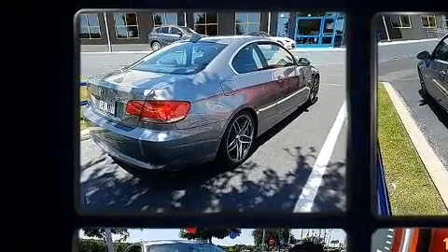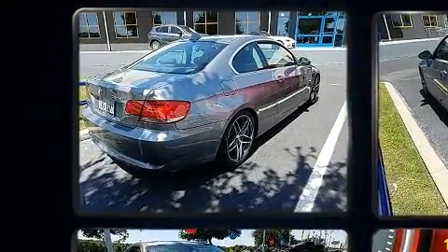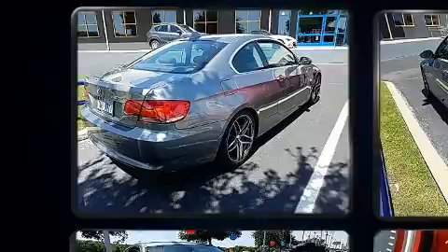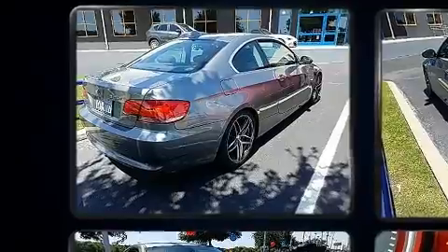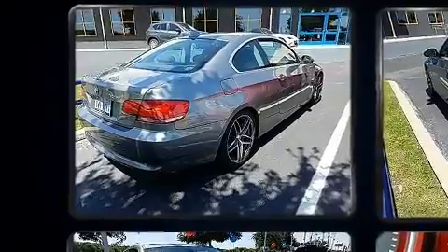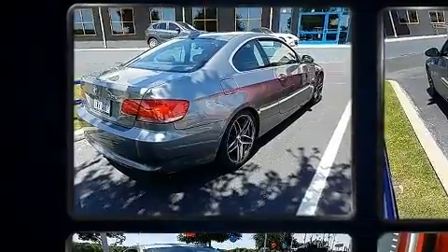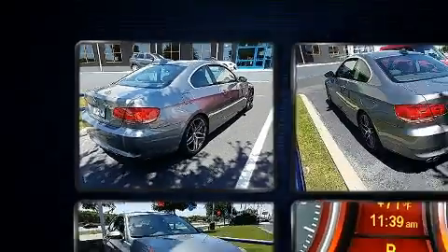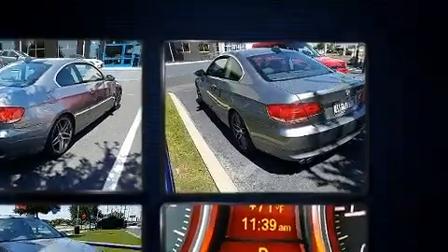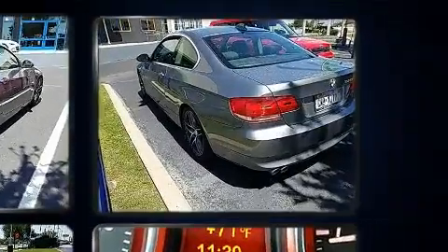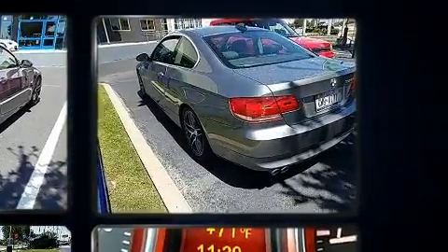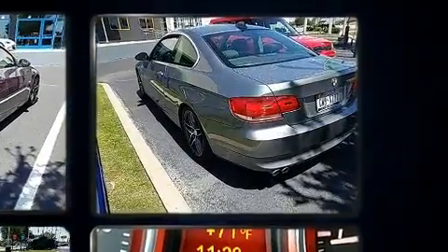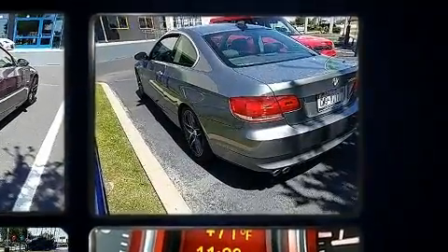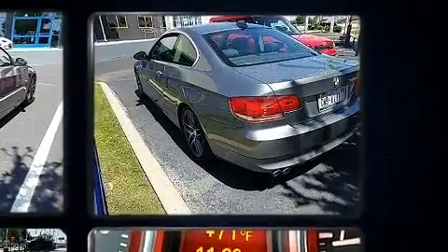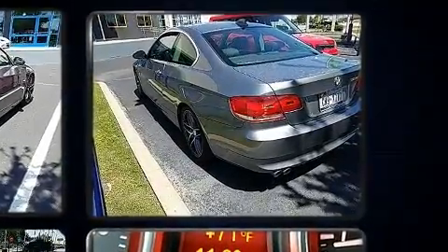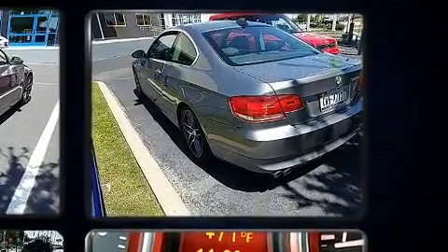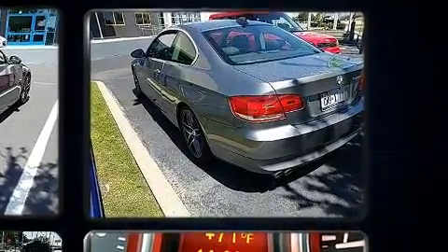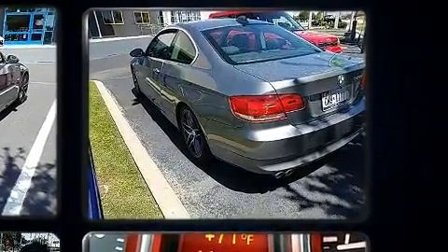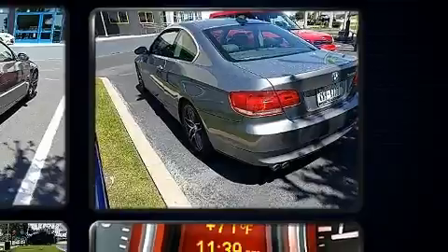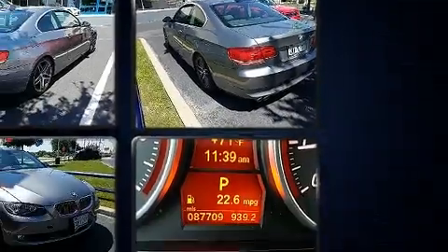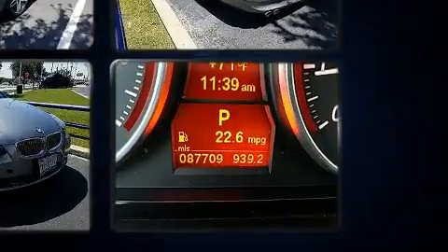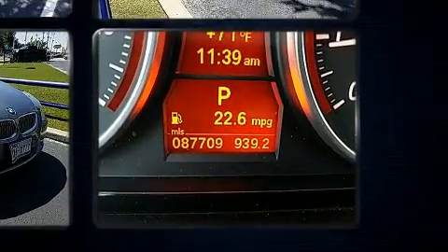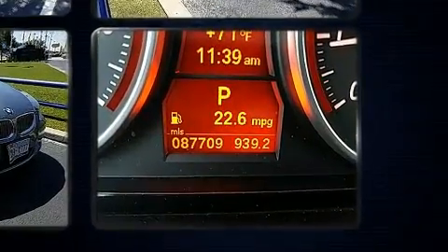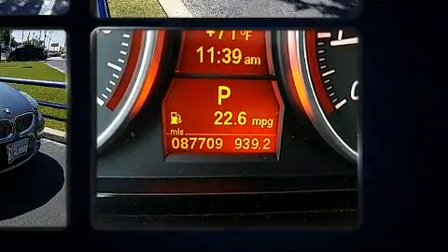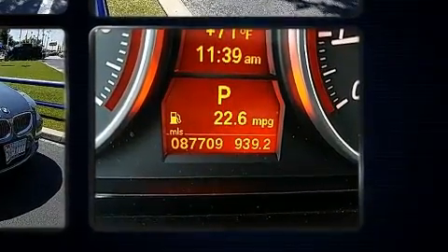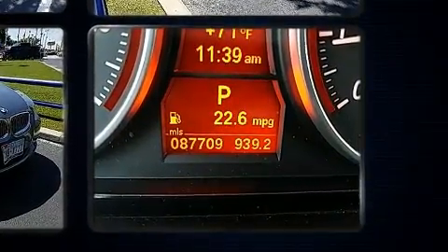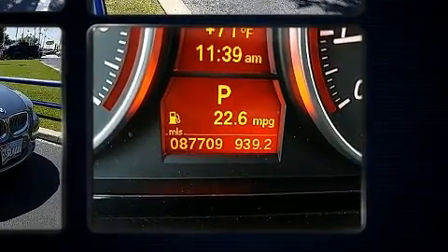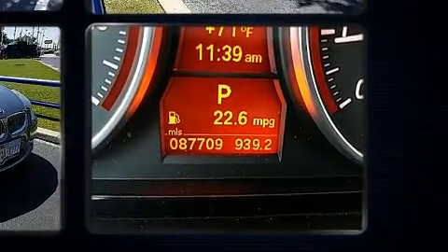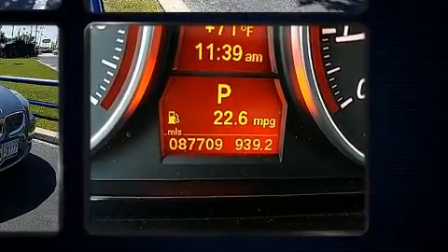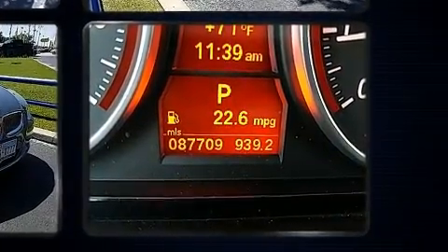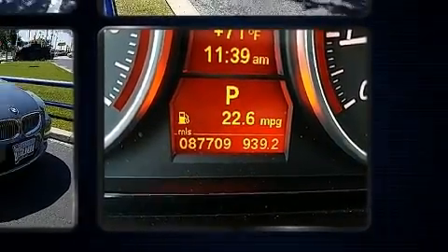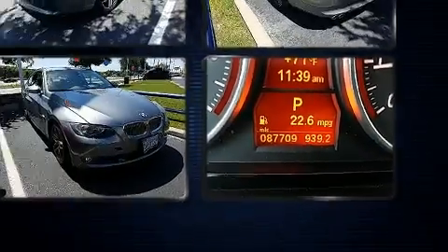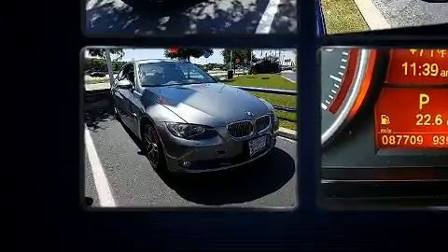BMW made sure to keep road handling and sportiness at the top of its priority list. It features a standard transmission, rear-wheel drive, and a three-liter six-cylinder engine.